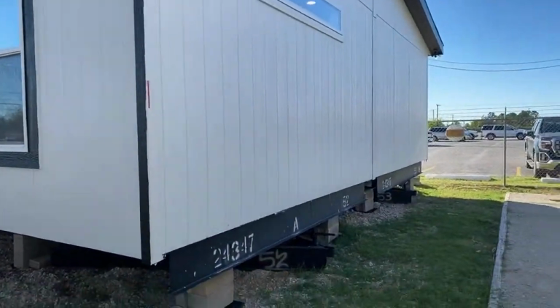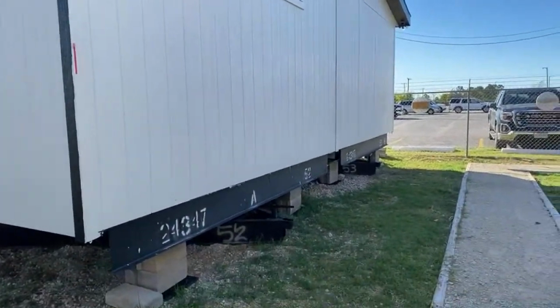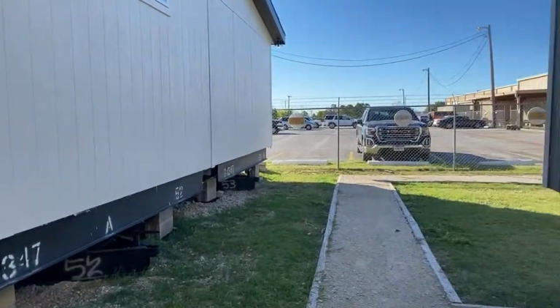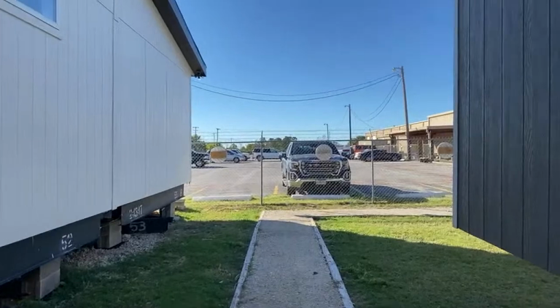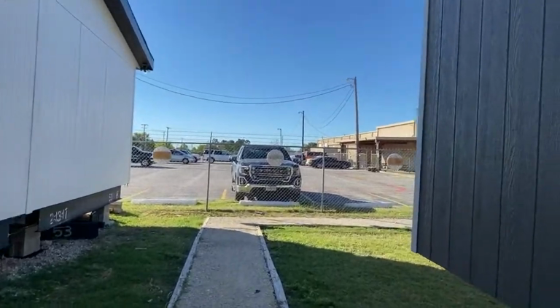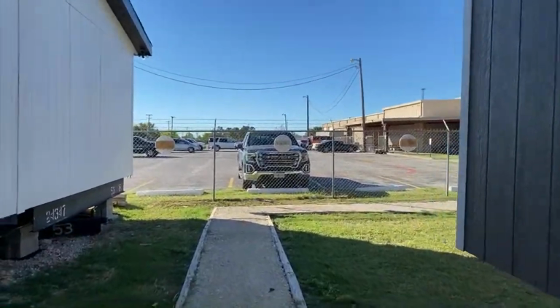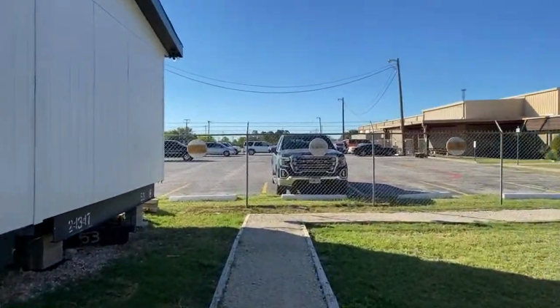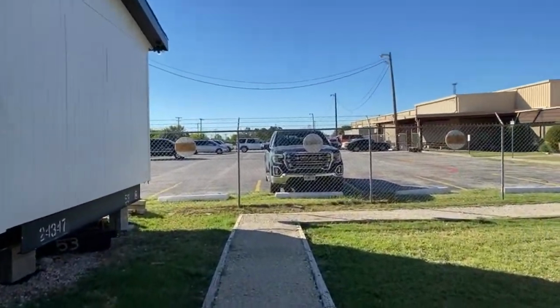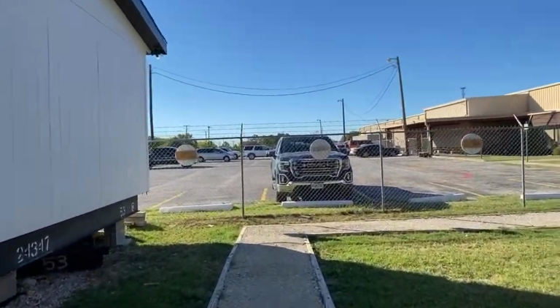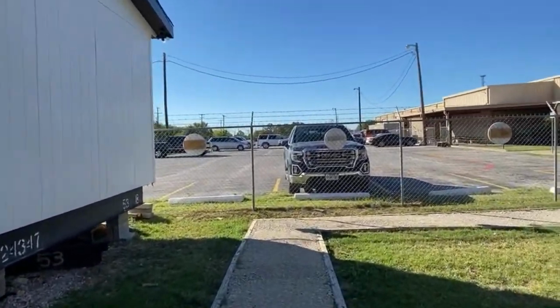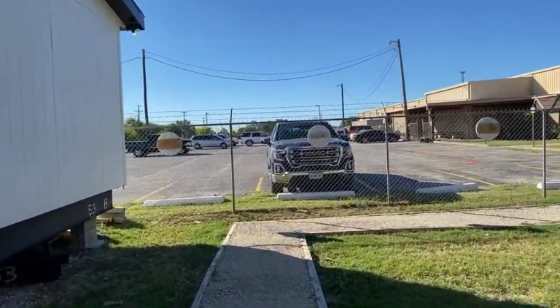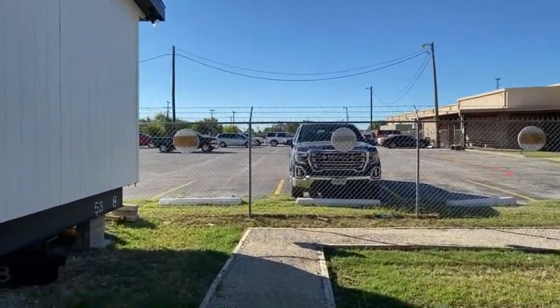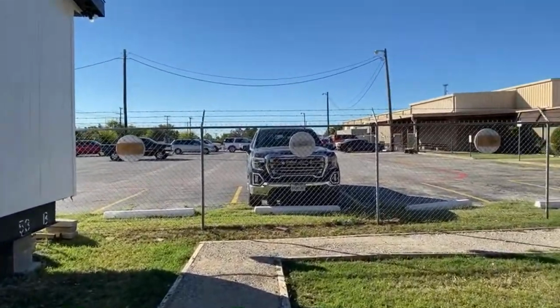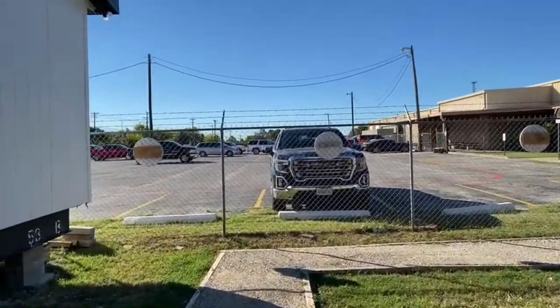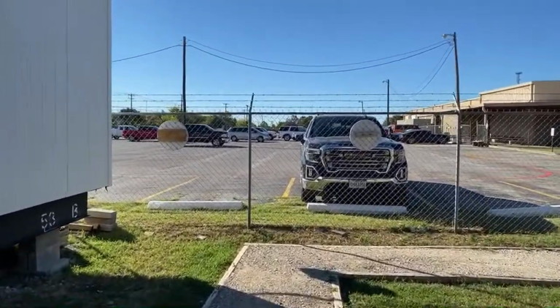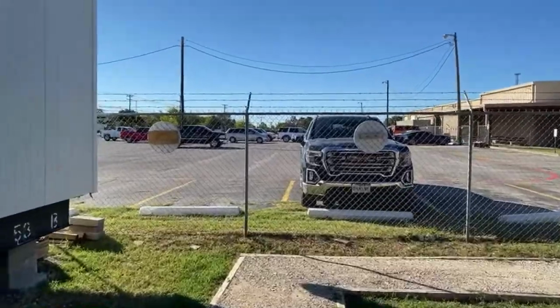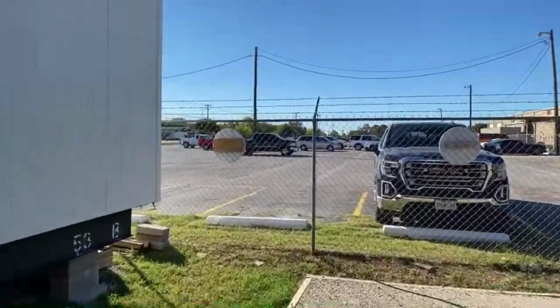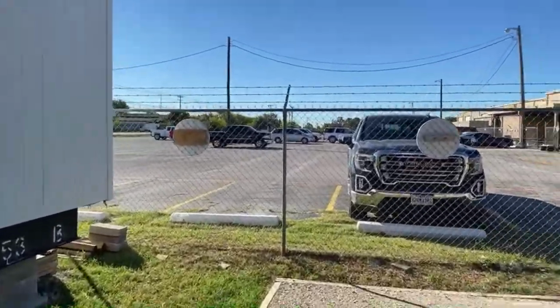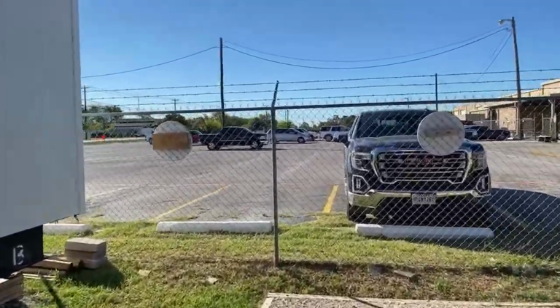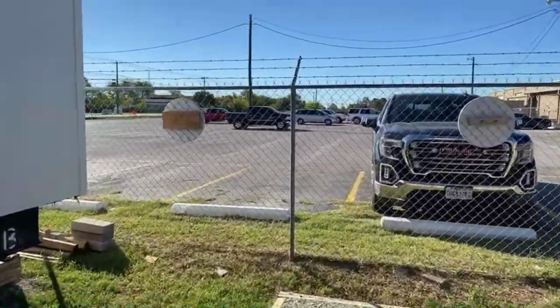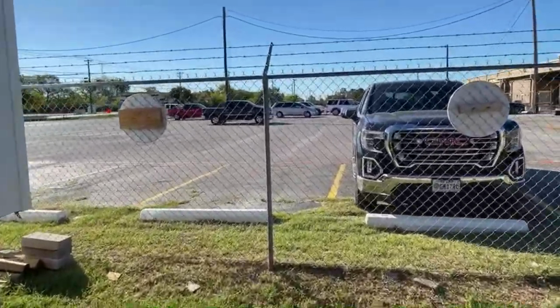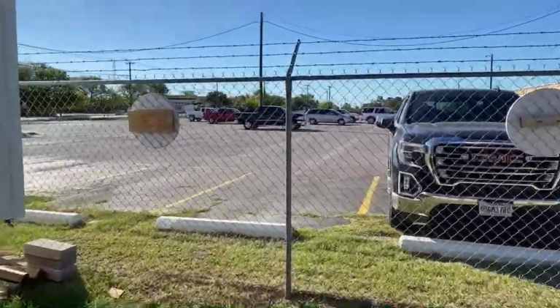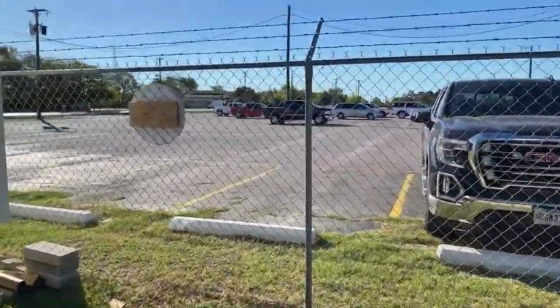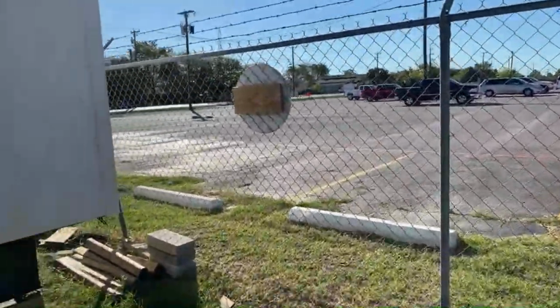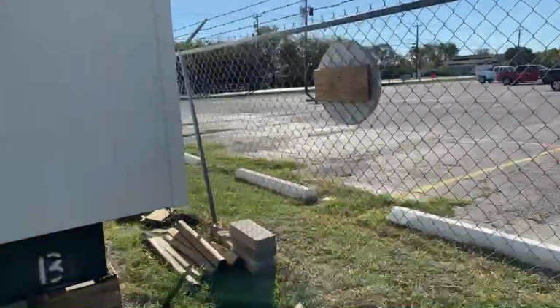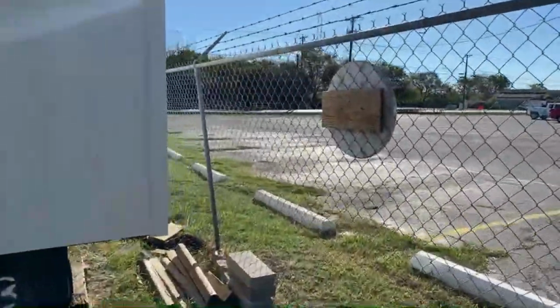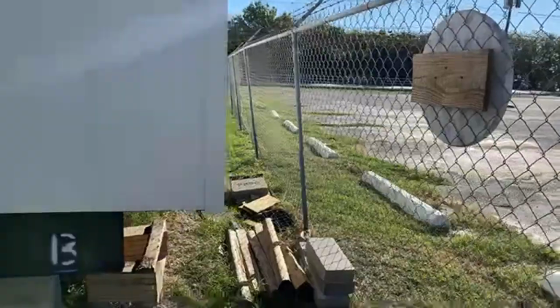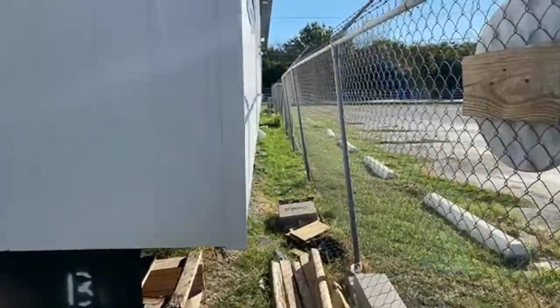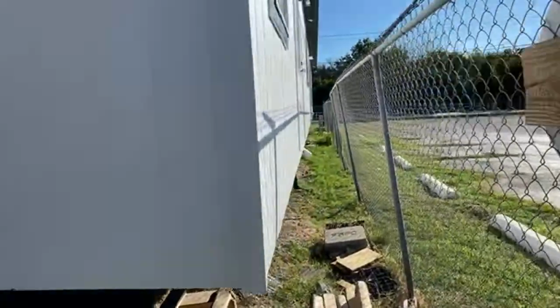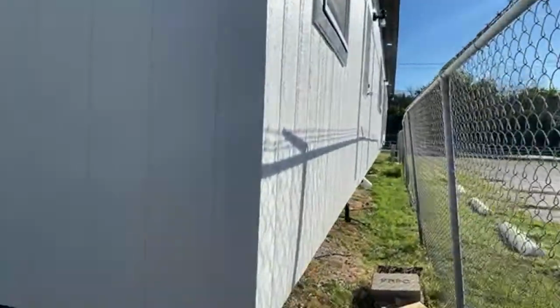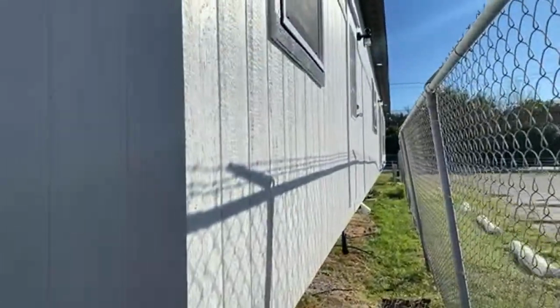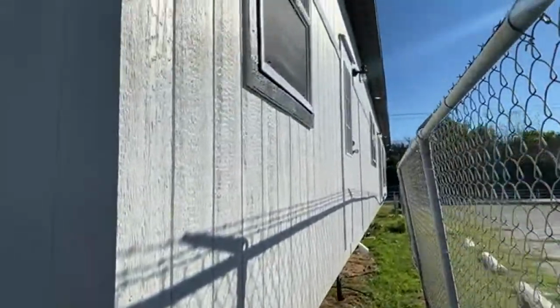So this is a 30 by 76, four bedroom, three bath, two living room, retreat room. Super beautiful. It's one of my favorite homes and it's an exclusive here at the Fort Worth factory.